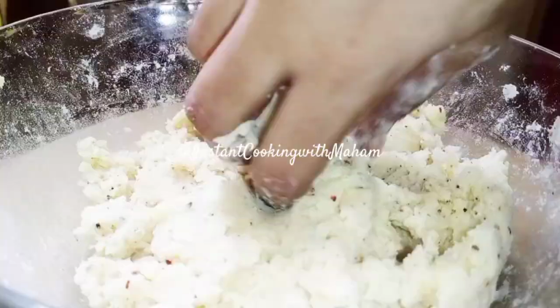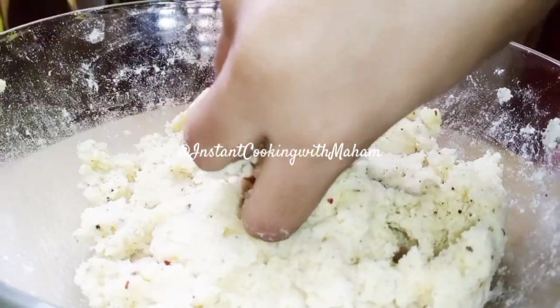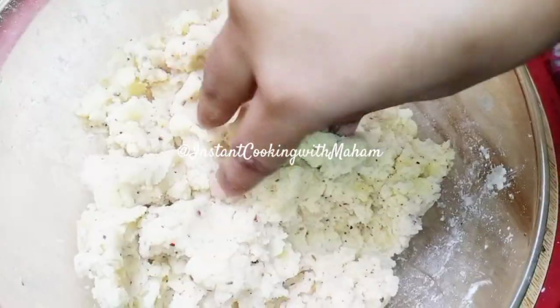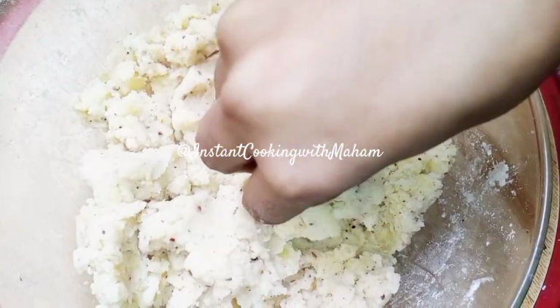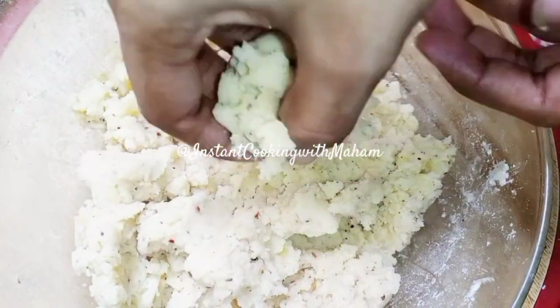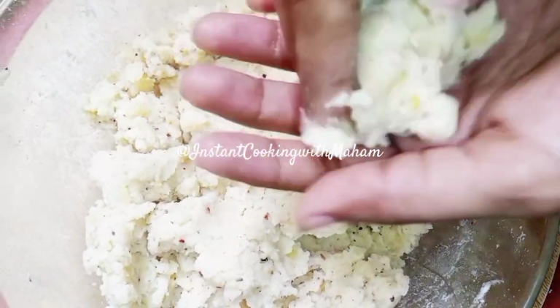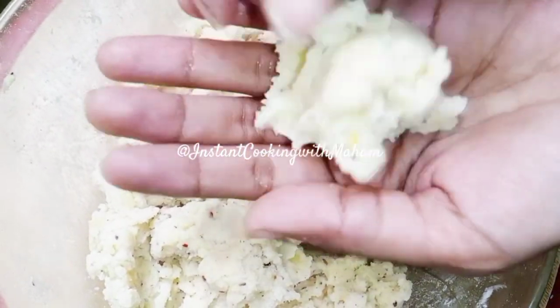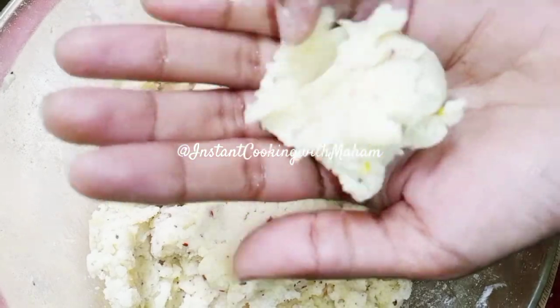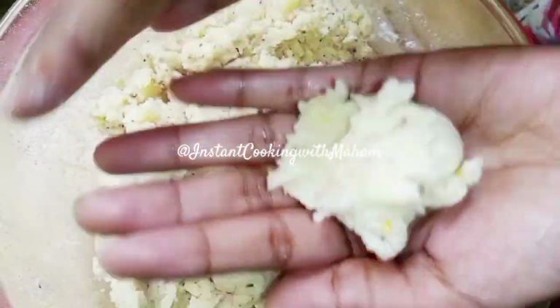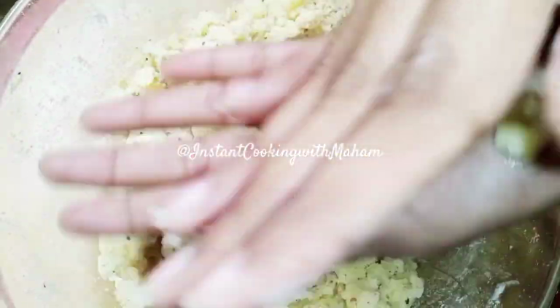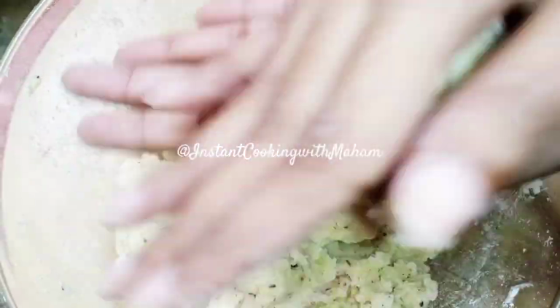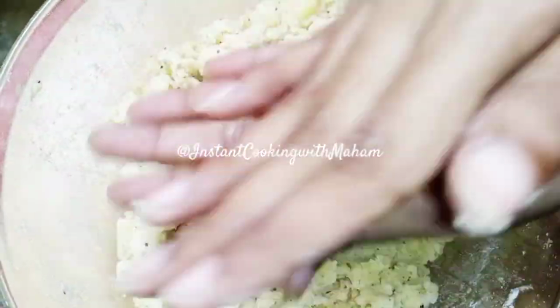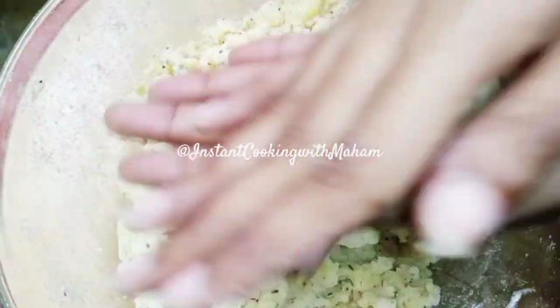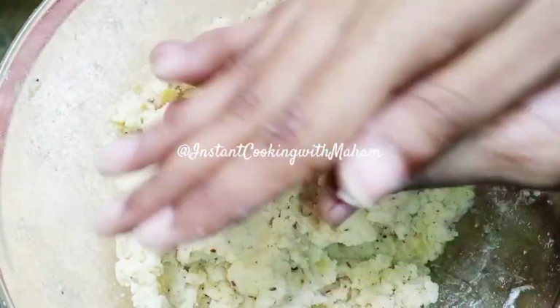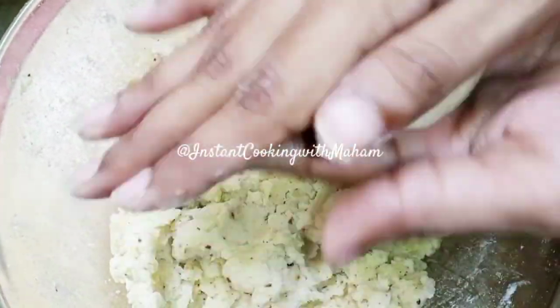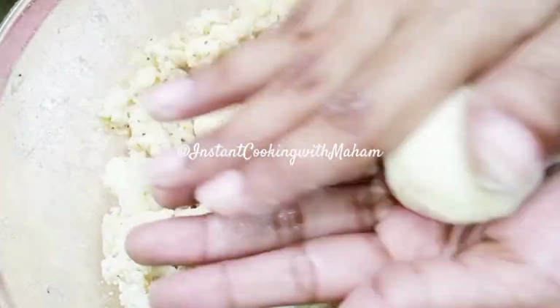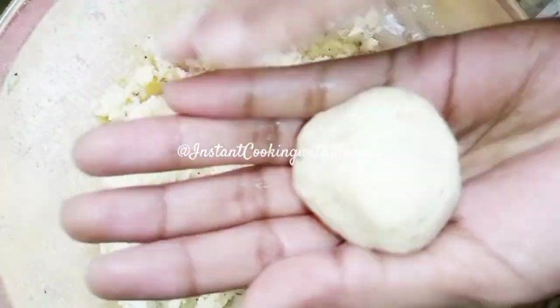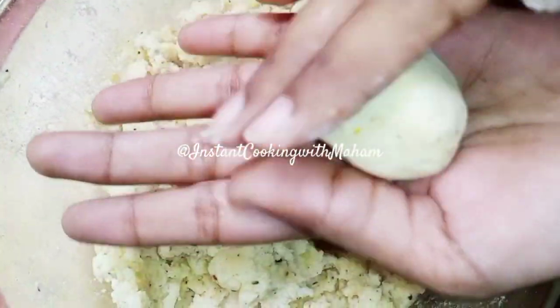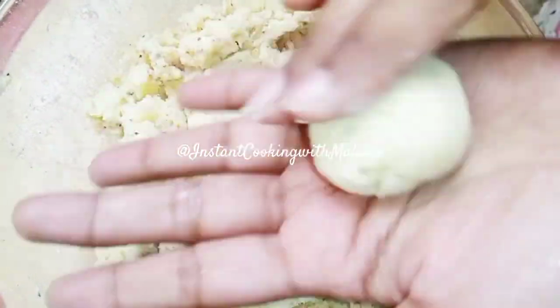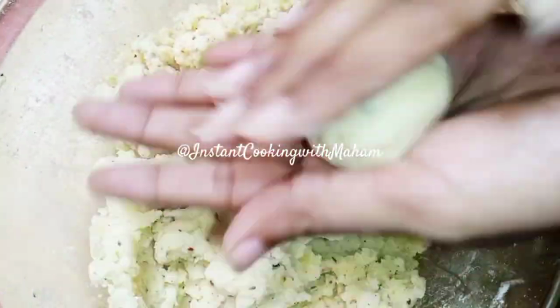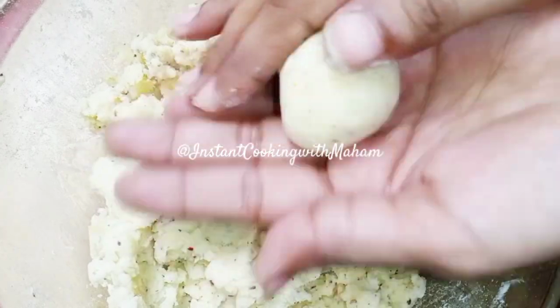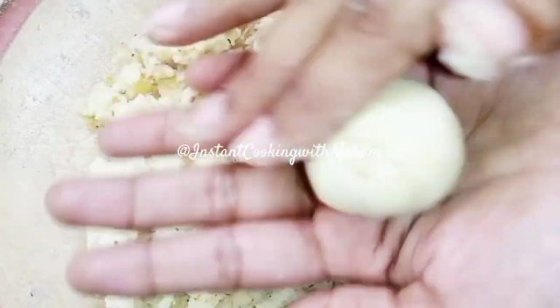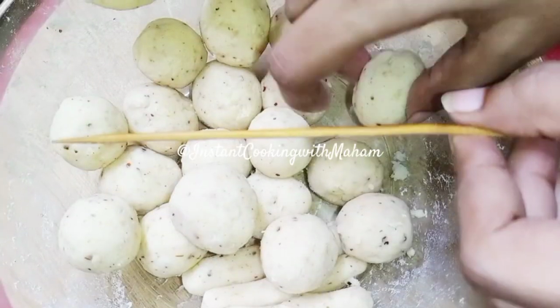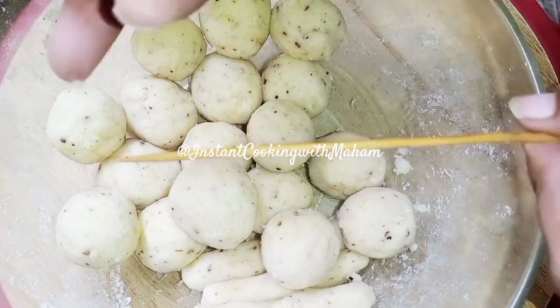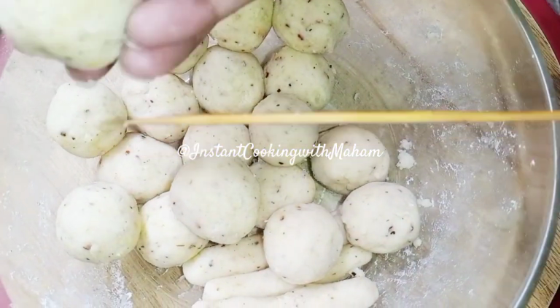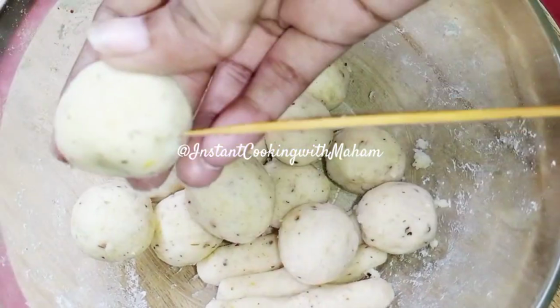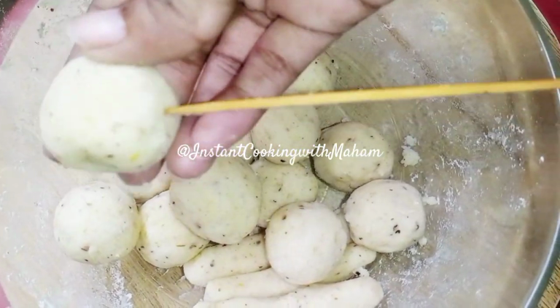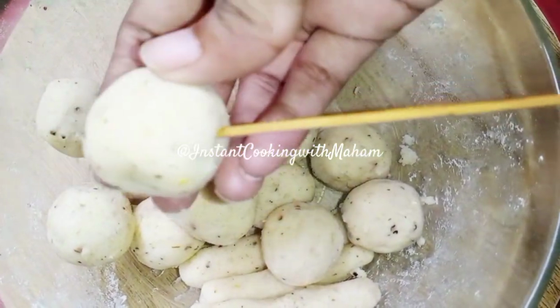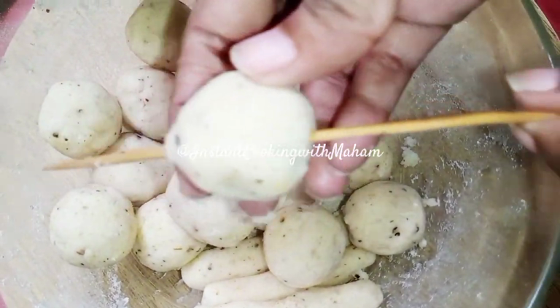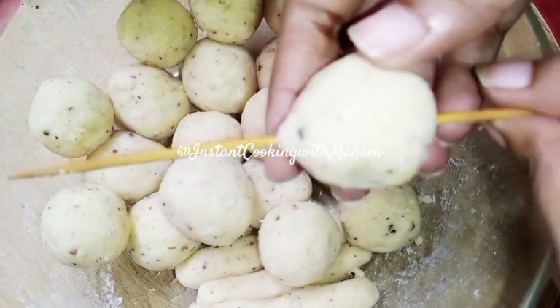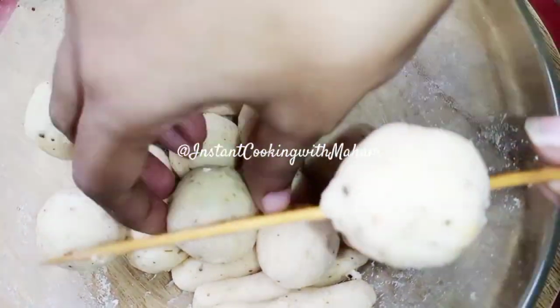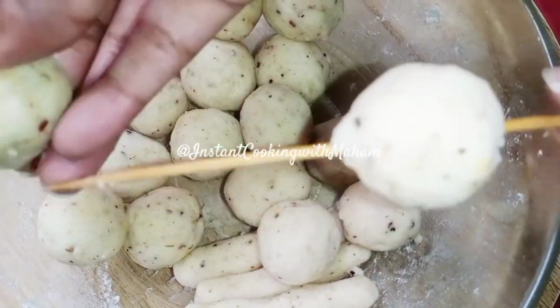Now I have to shape it into small balls. Grease your hands and roll the mixture into small balls. Look, we made small balls.